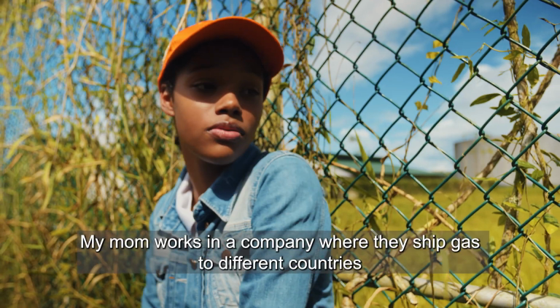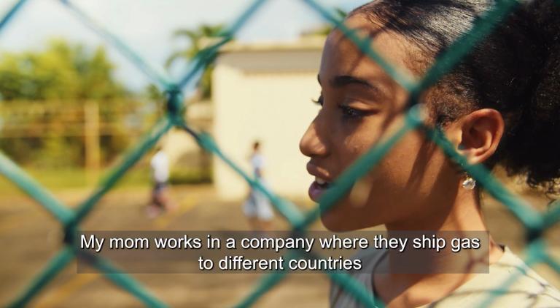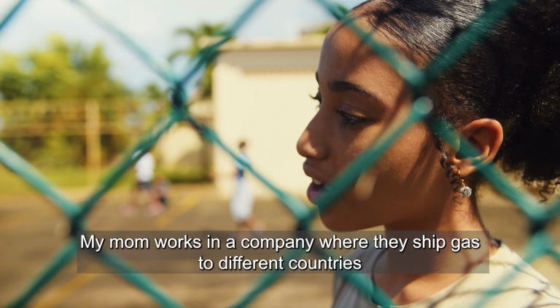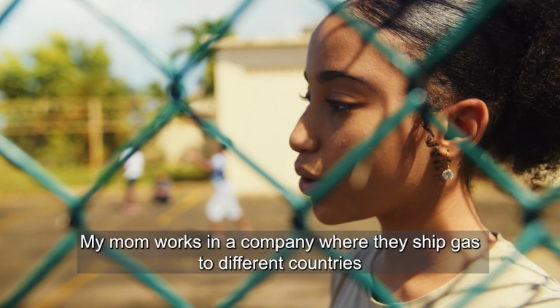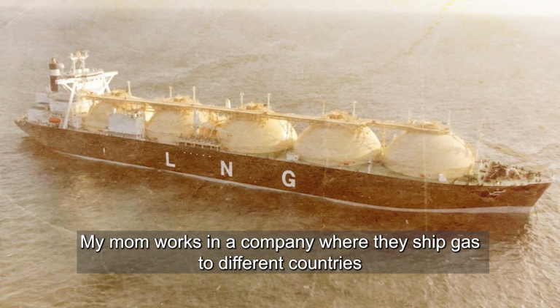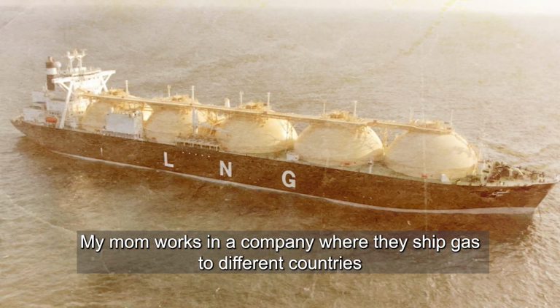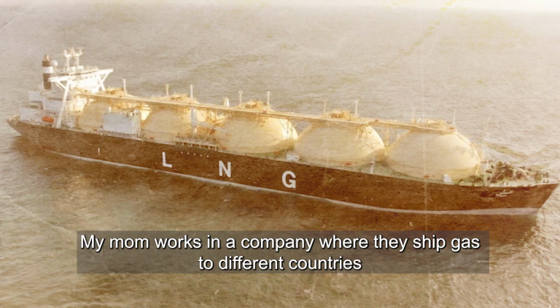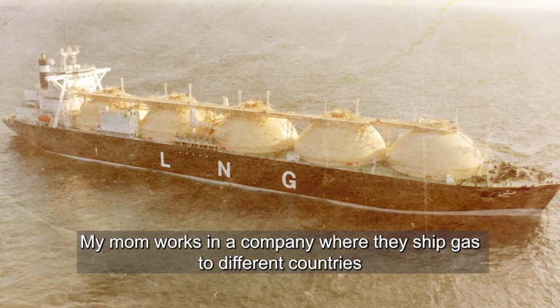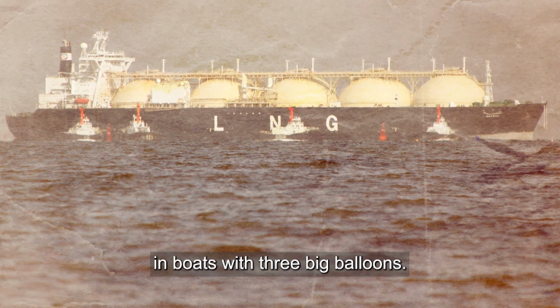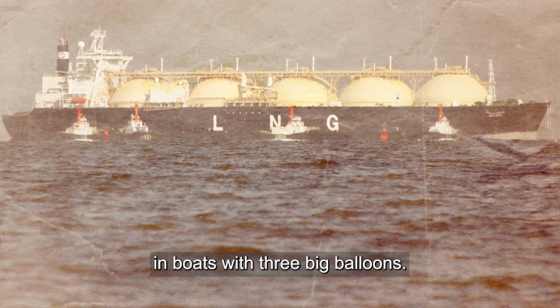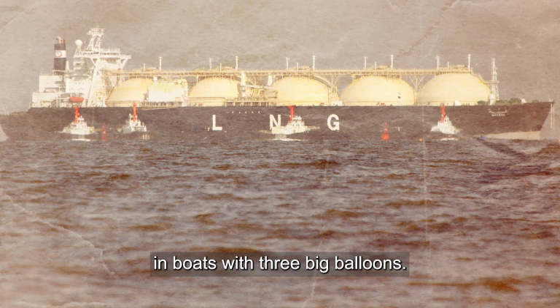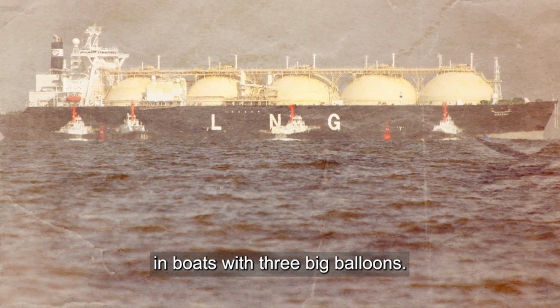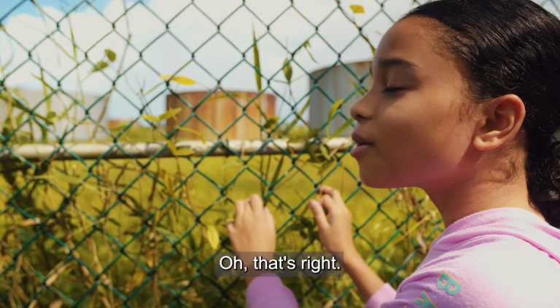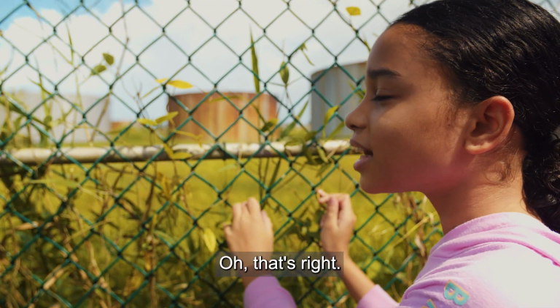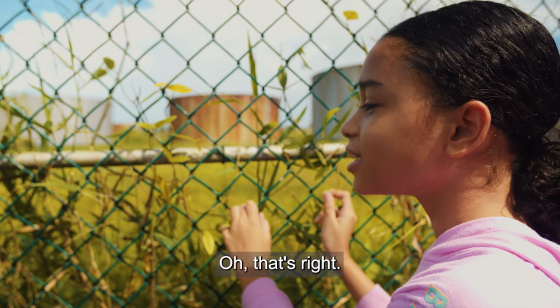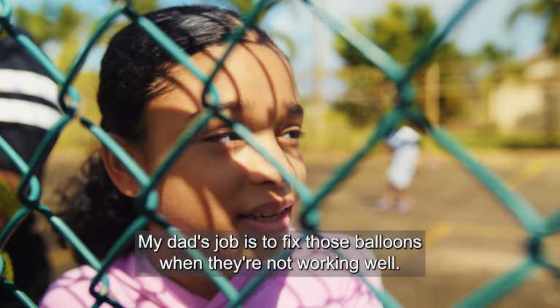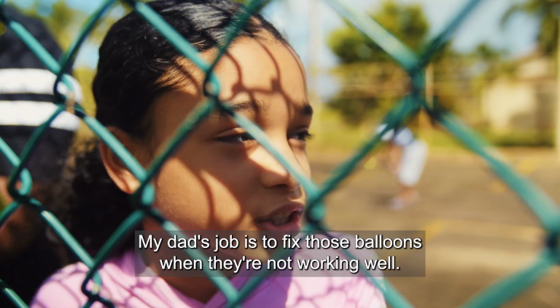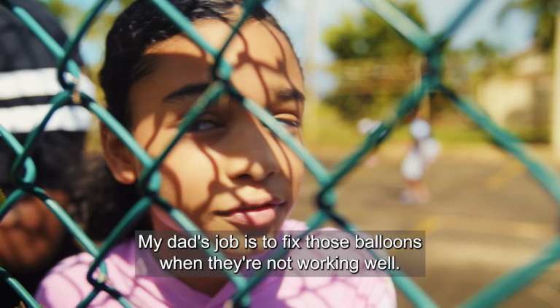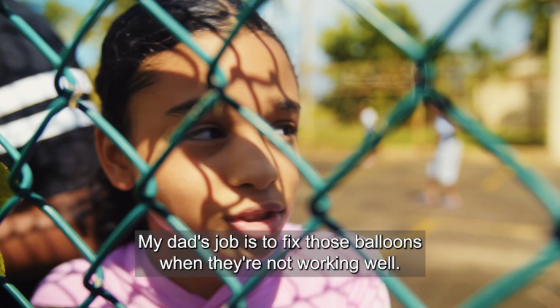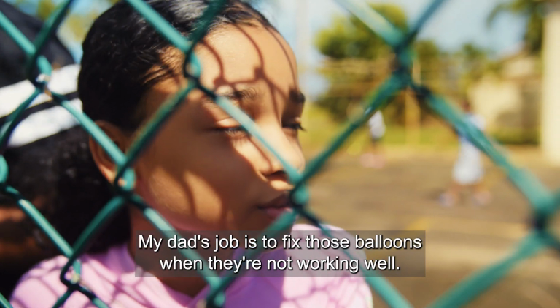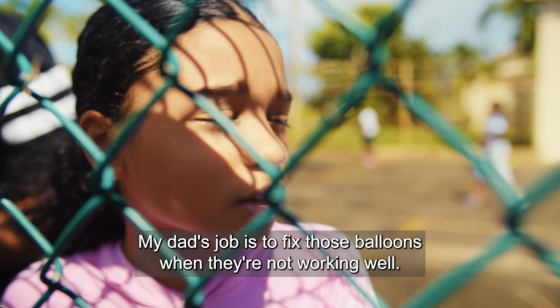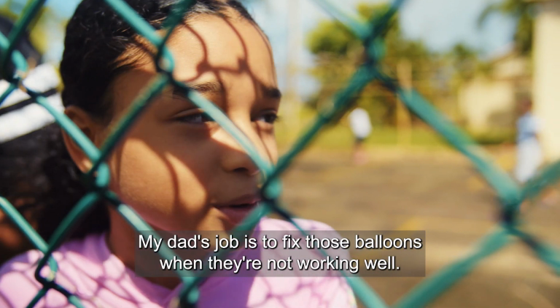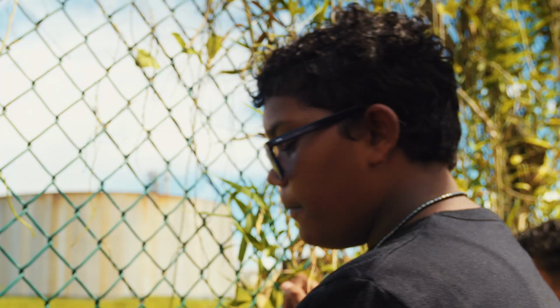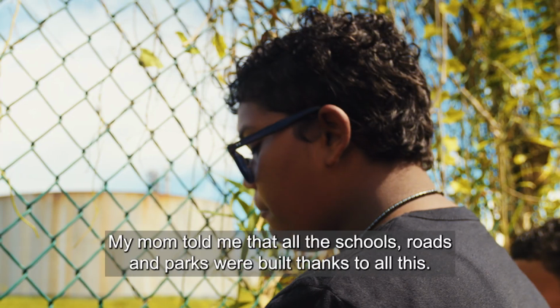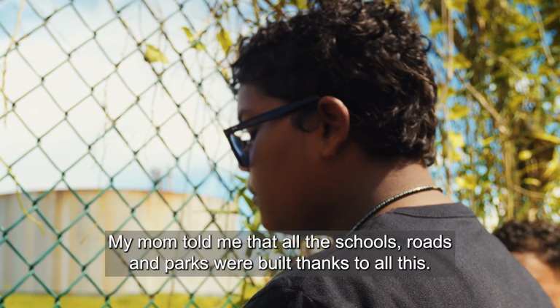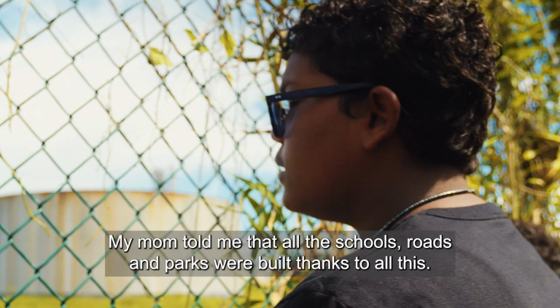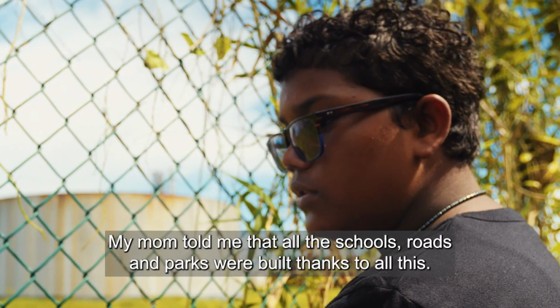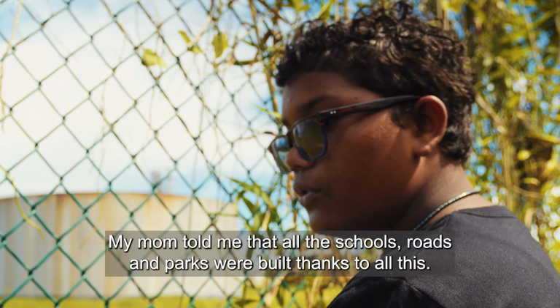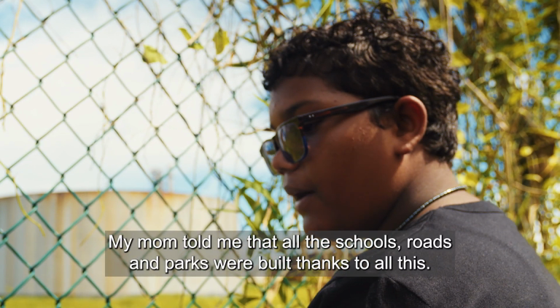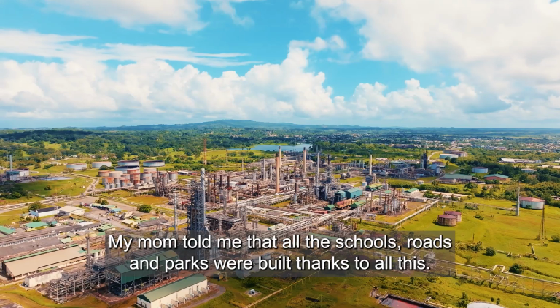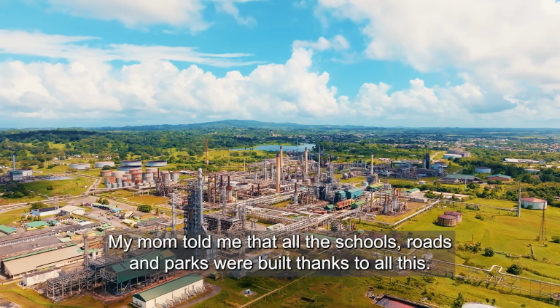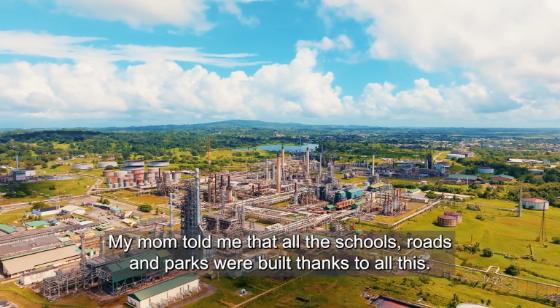My mom works in a company where they ship gas to different countries in boats with three big balloons. My dad's job is to fix those balloons when they're not working well. My mom told me that all the schools, roads and parks were built thanks to all this.